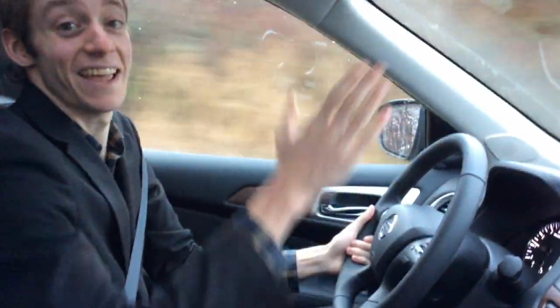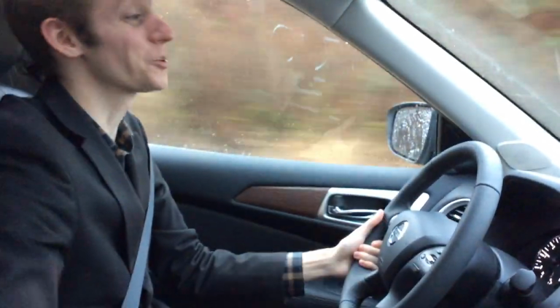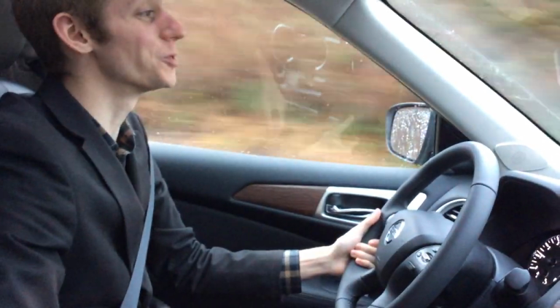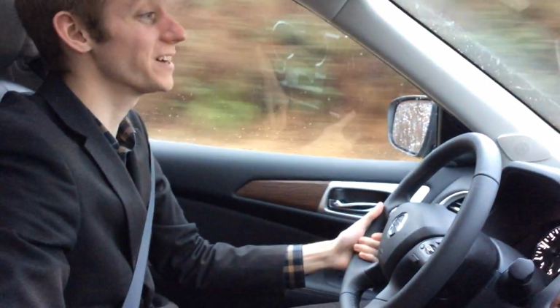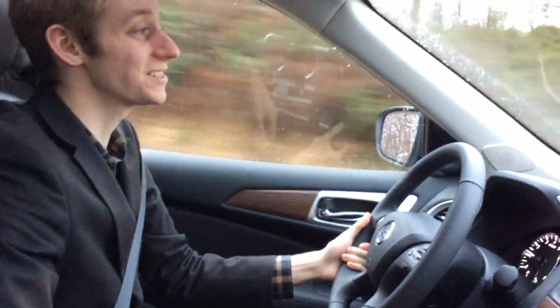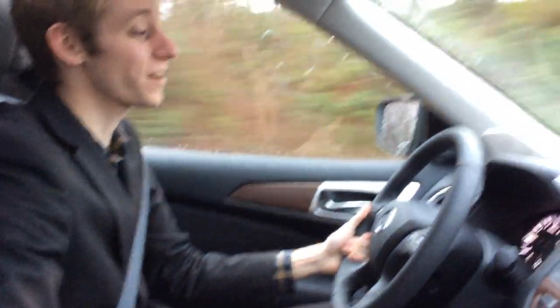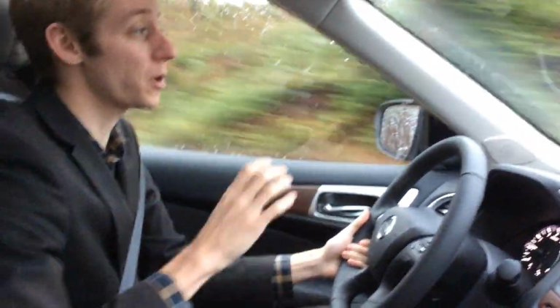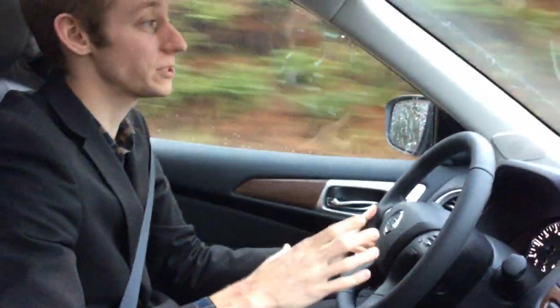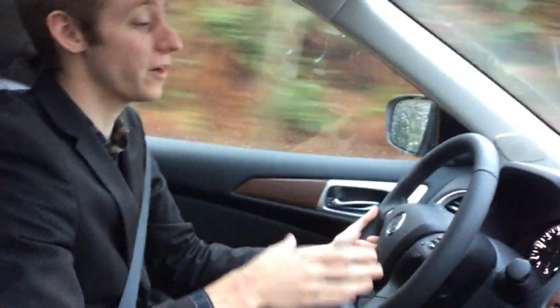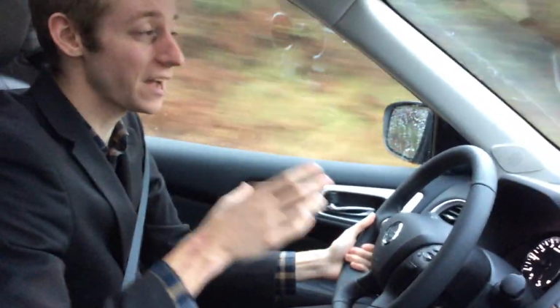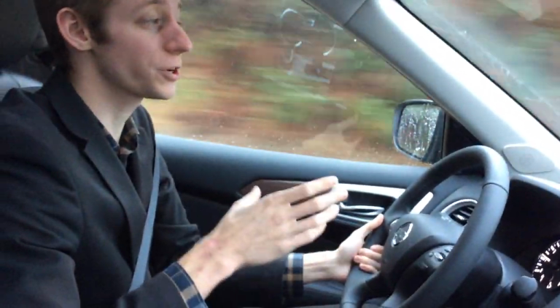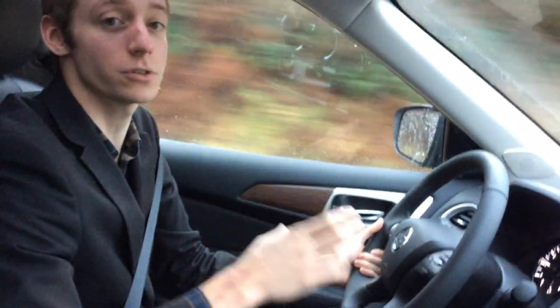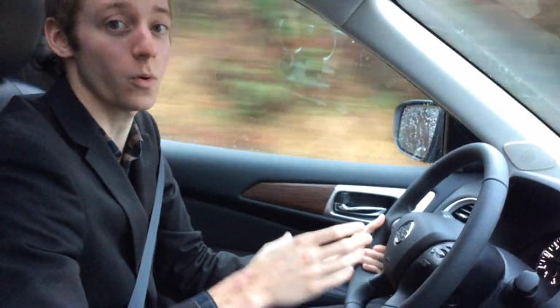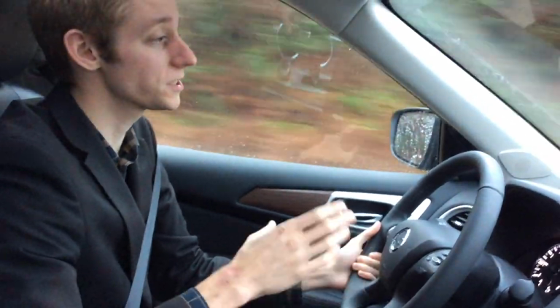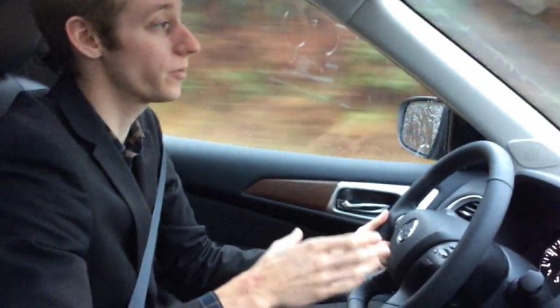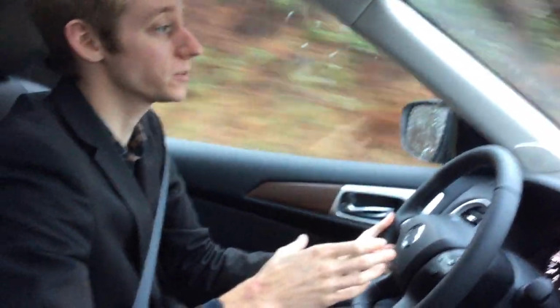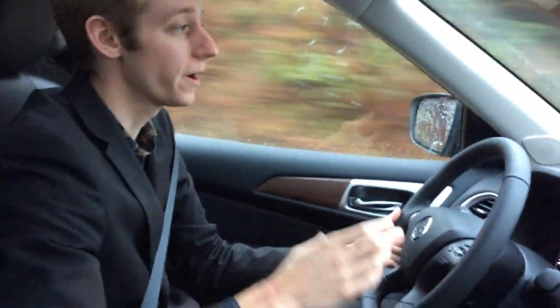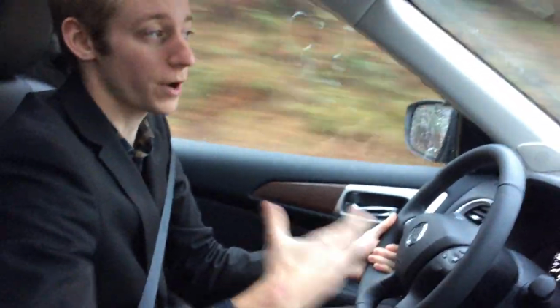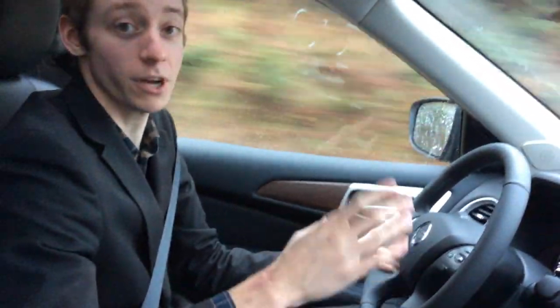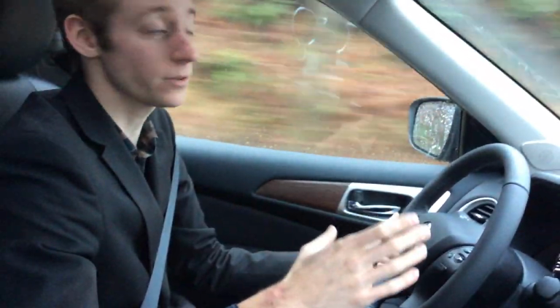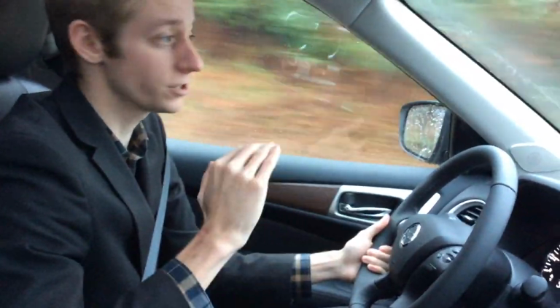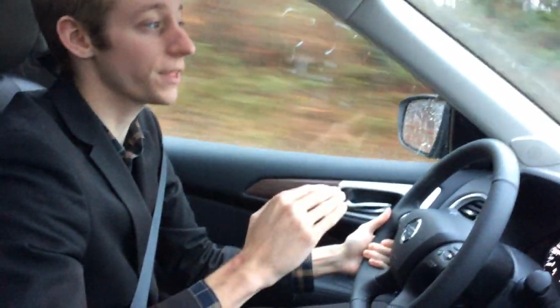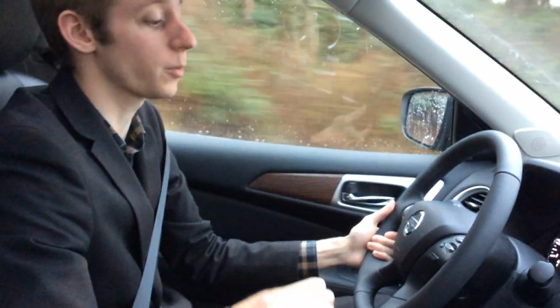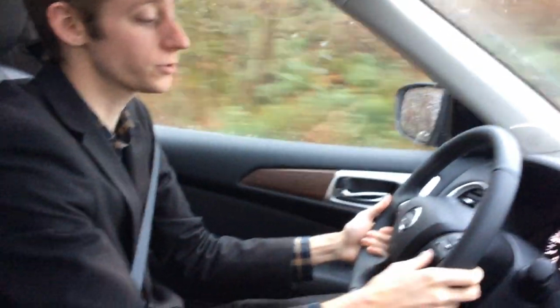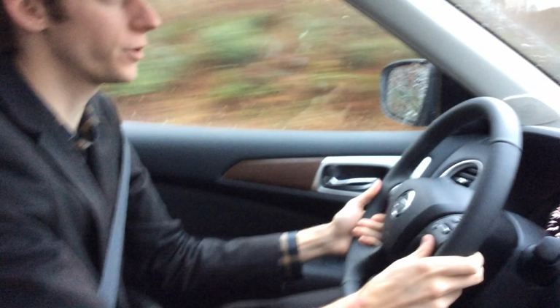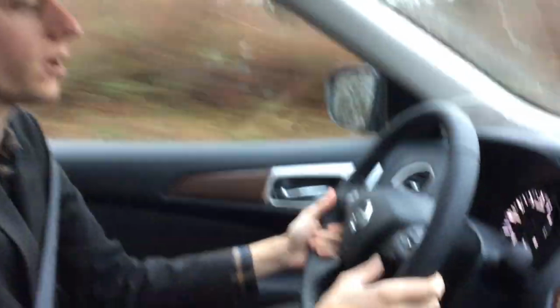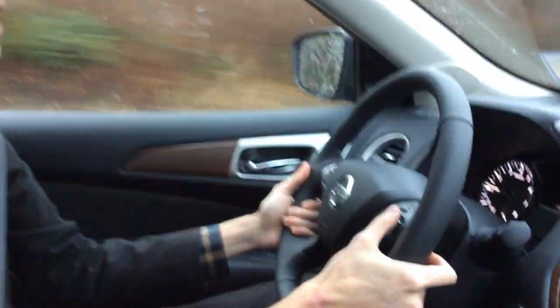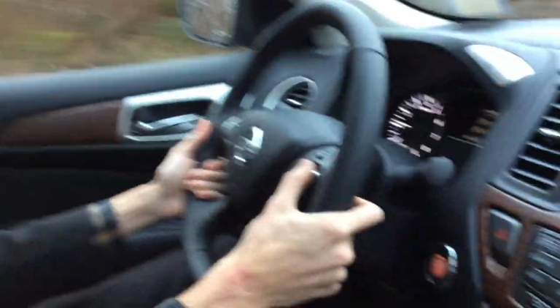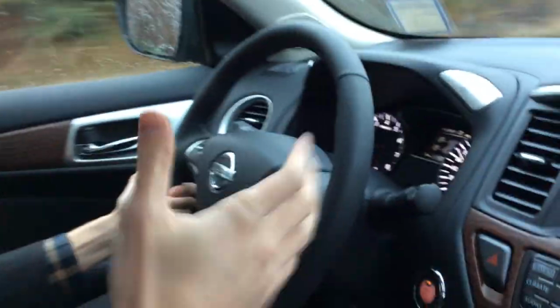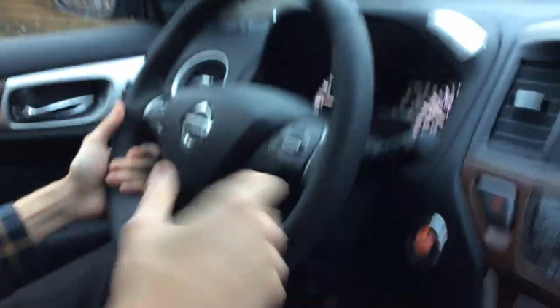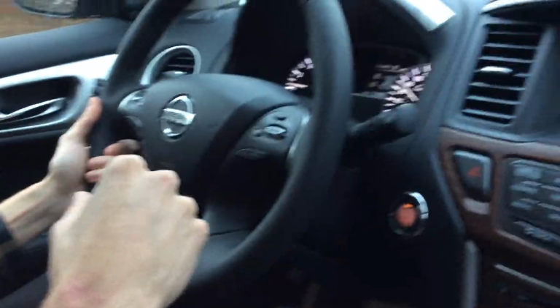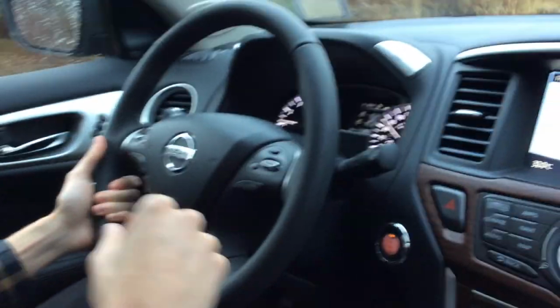Hey guys, Colton with North Island Nissan here, and I want to demonstrate how the intelligent cruise control works on some of our vehicles. Pretty much how you do it, you just run it like a normal cruise control where you turn it on and then you set your speed once you're at the speed you've set.